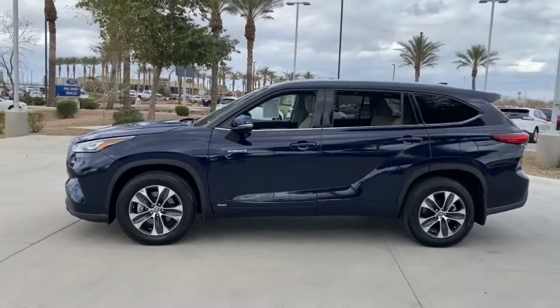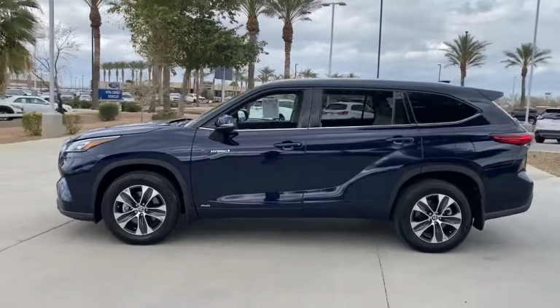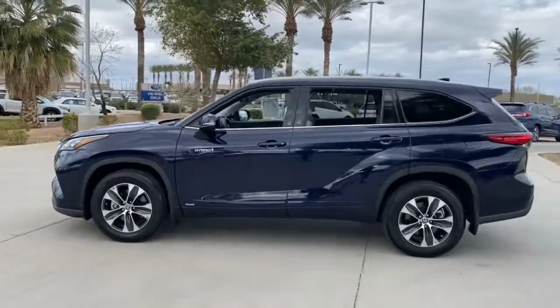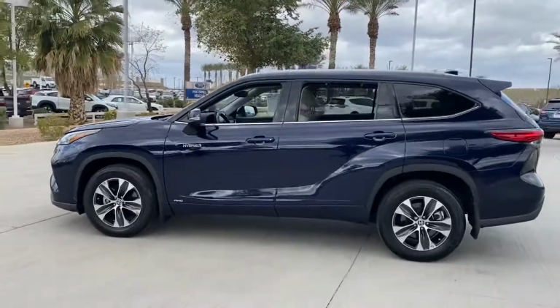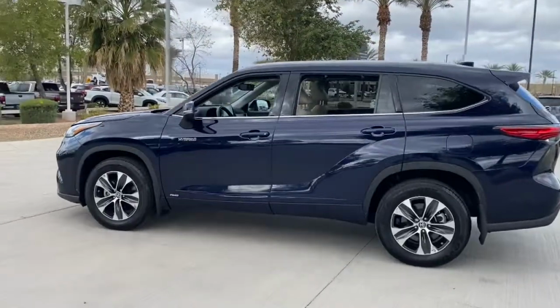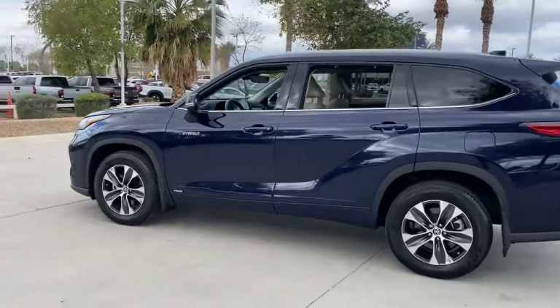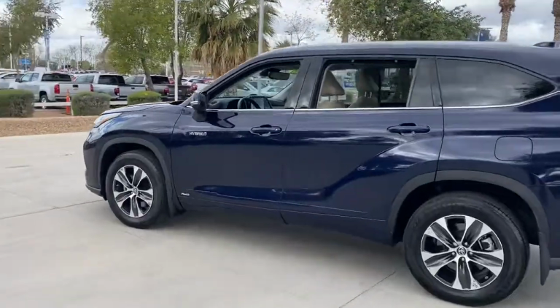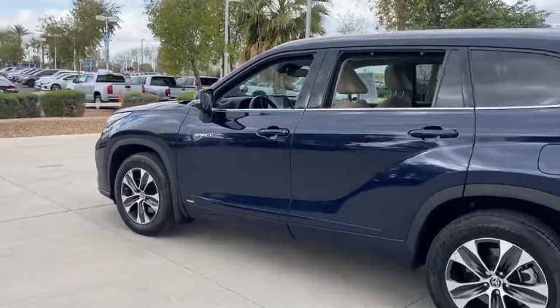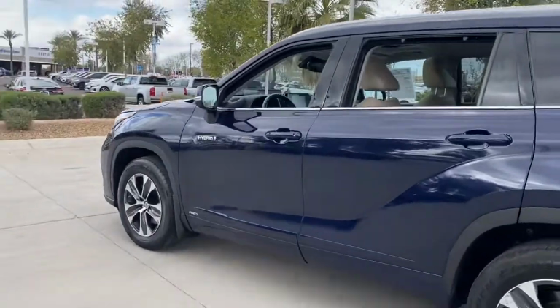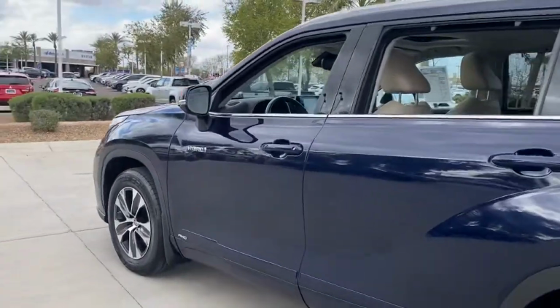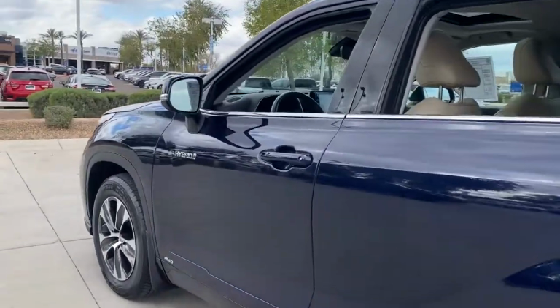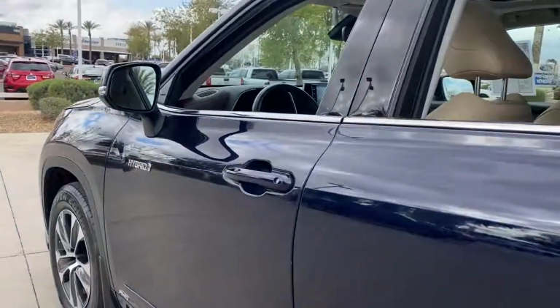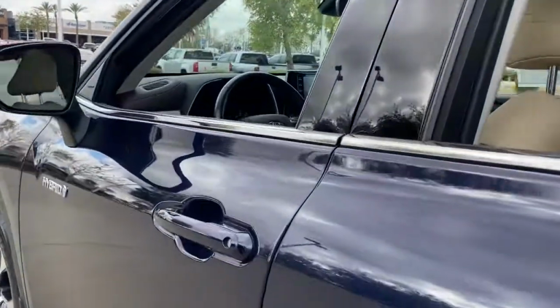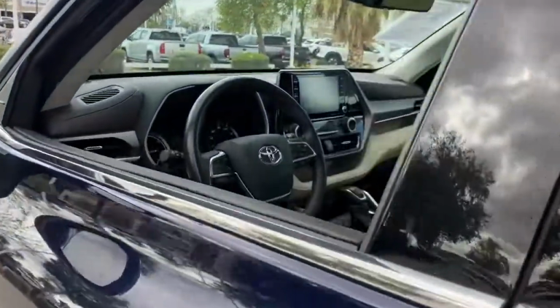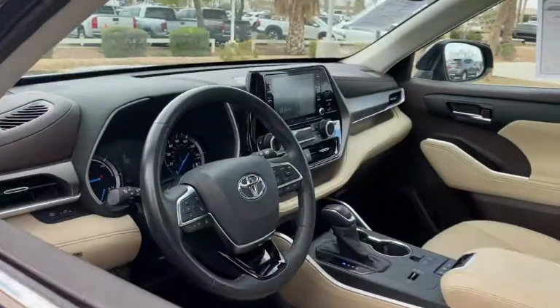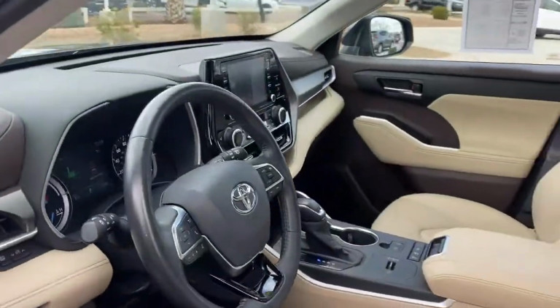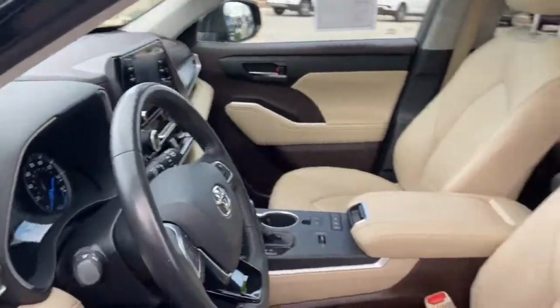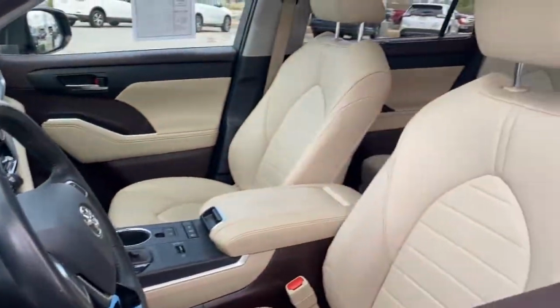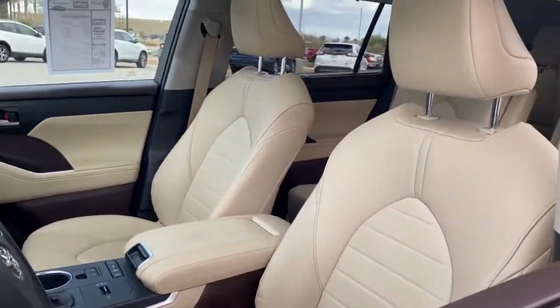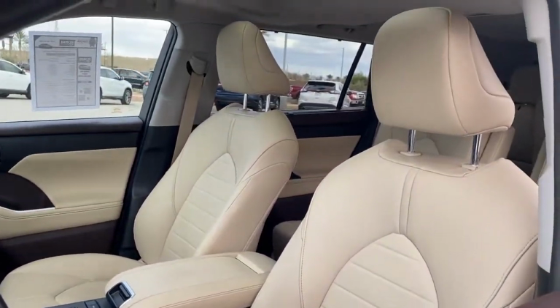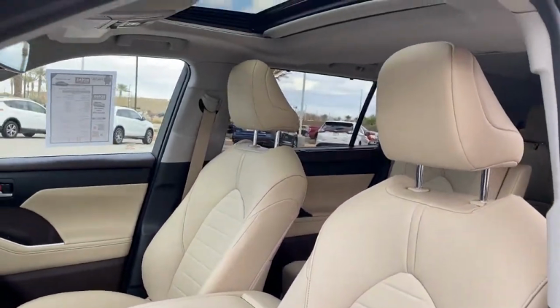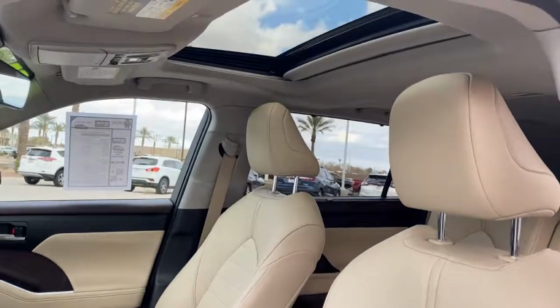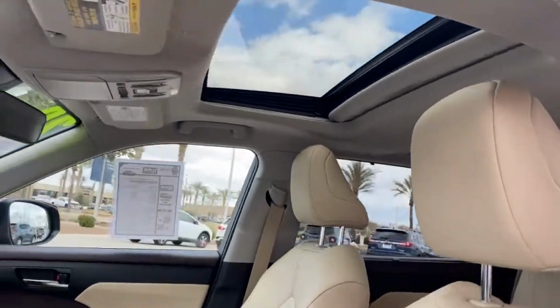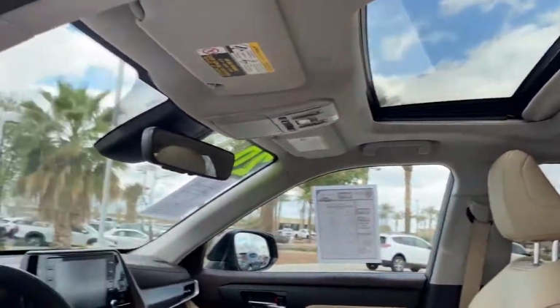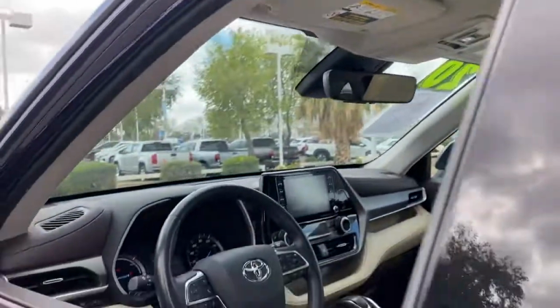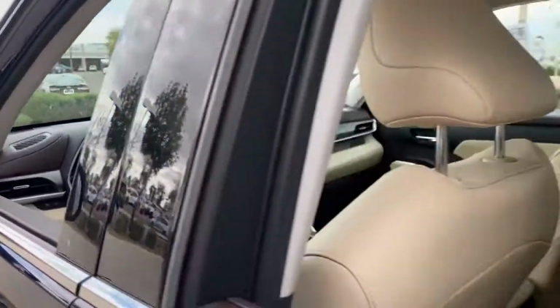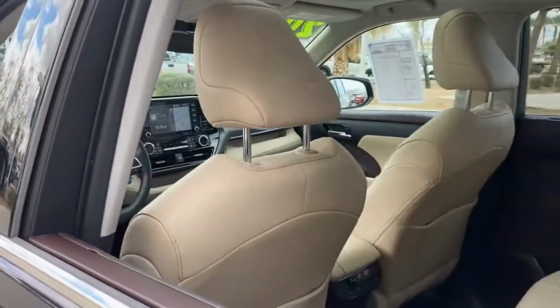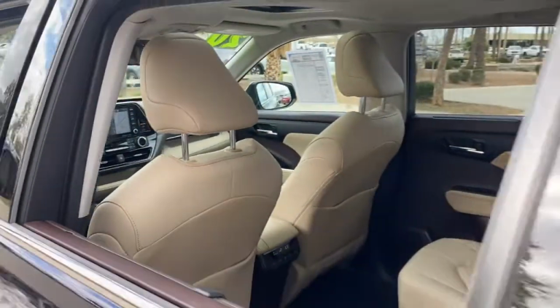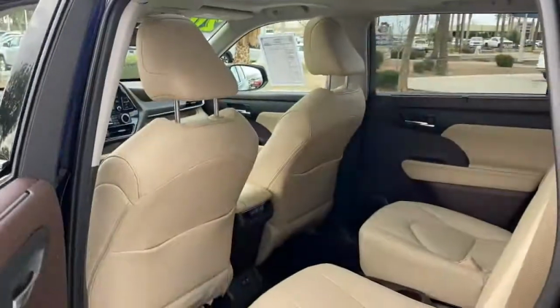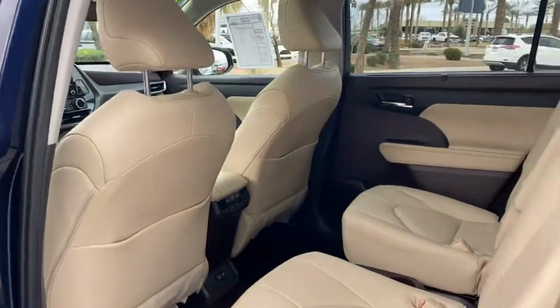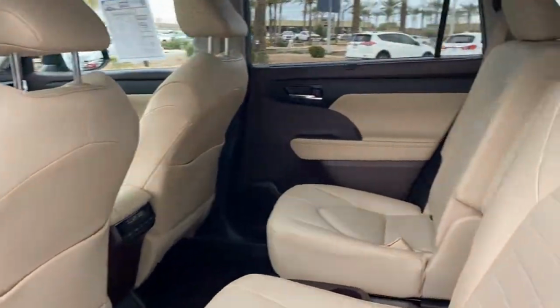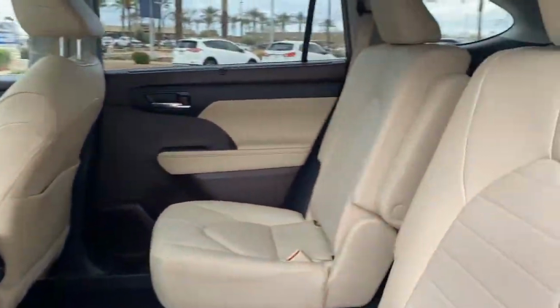You'll love its smooth riding, quiet cabin, excellent durability, responsive performance, and ample cargo space, as well as its safety and driver assistance technology. With a flexible interior that seats up to eight, you'll be ready for a world of adventure.